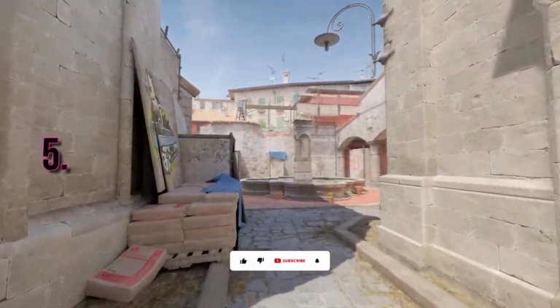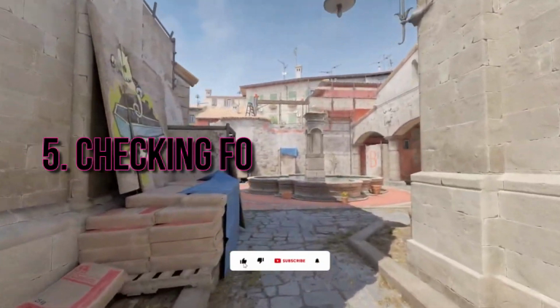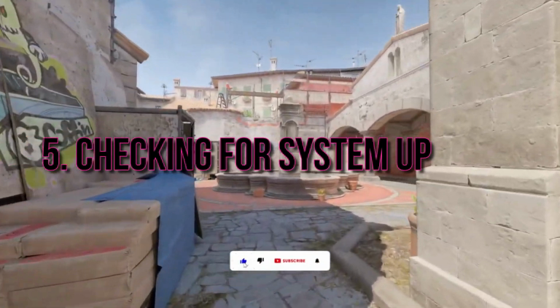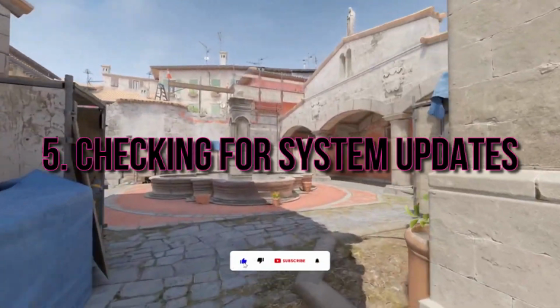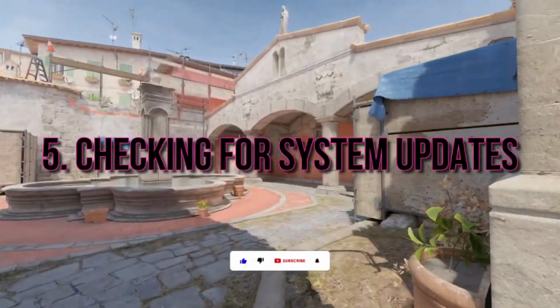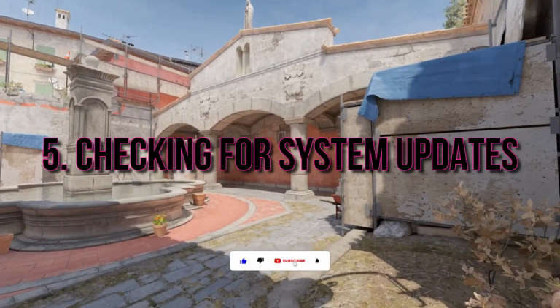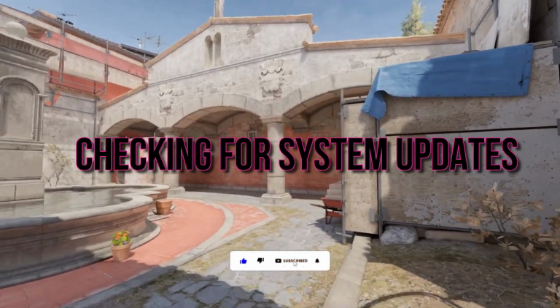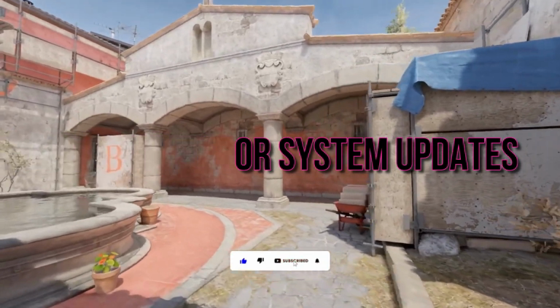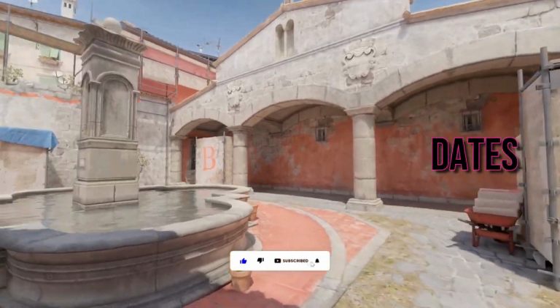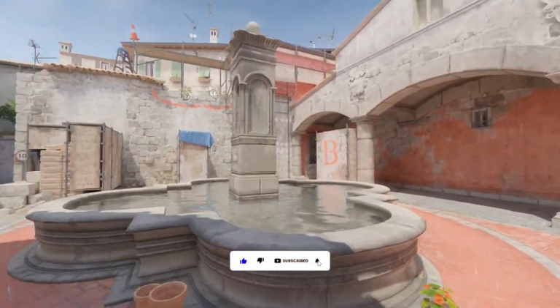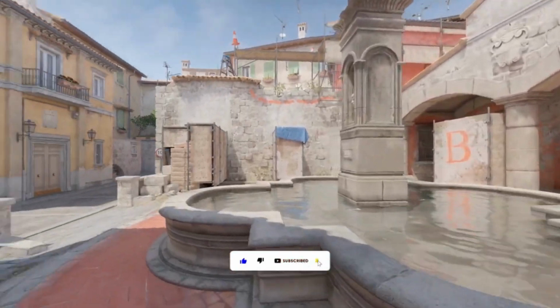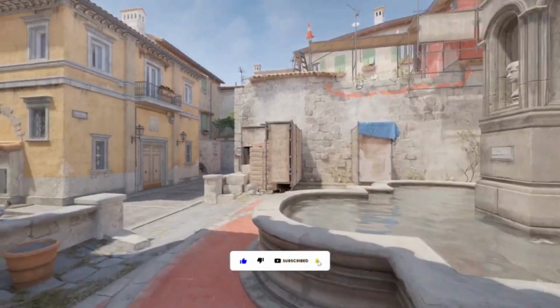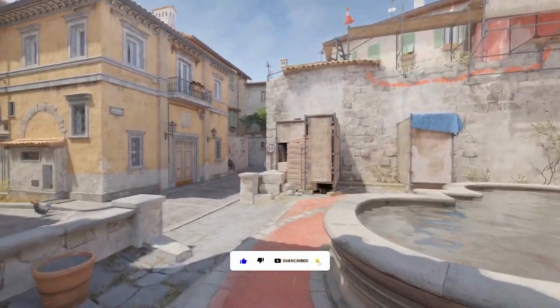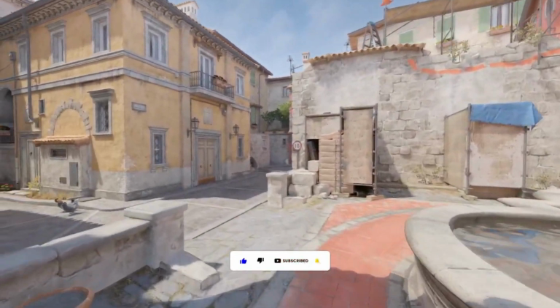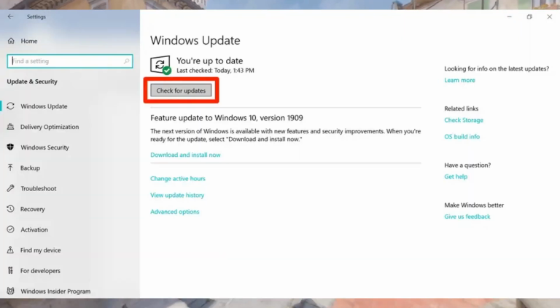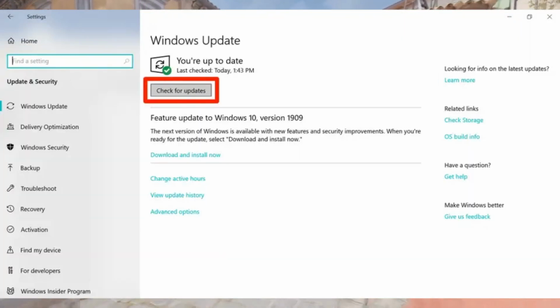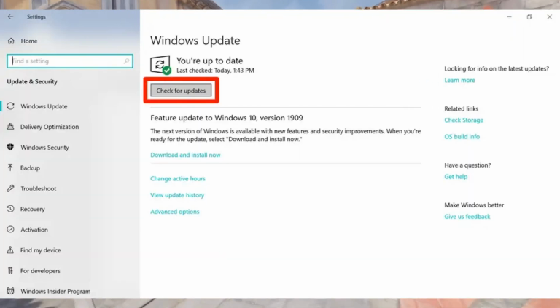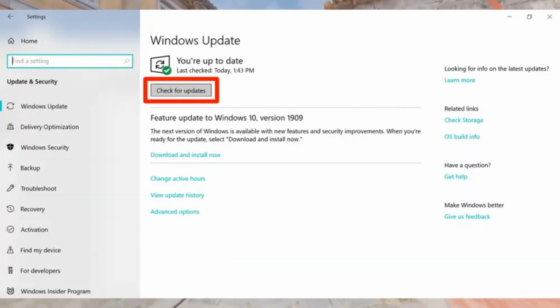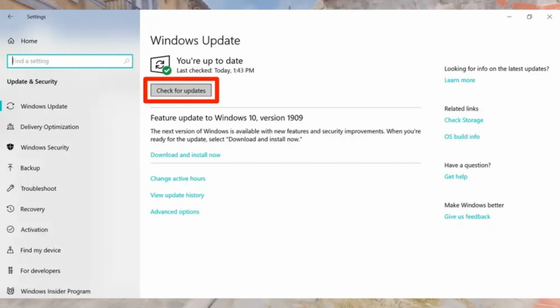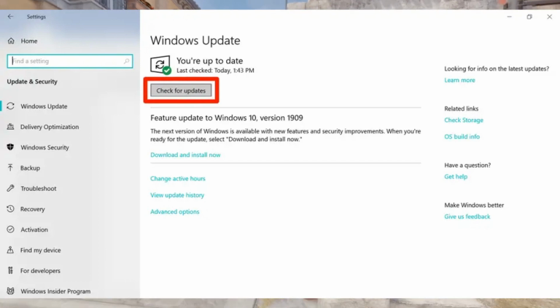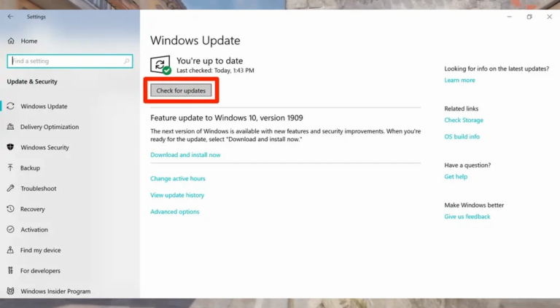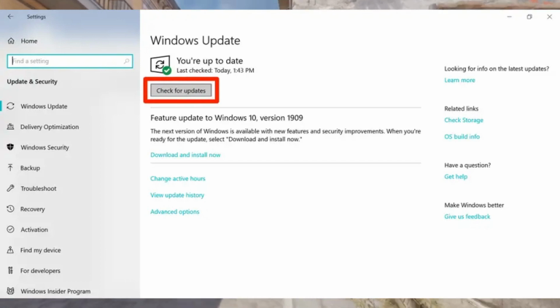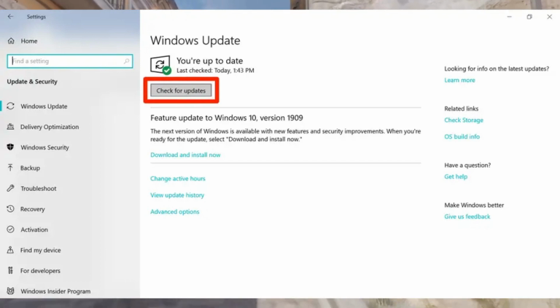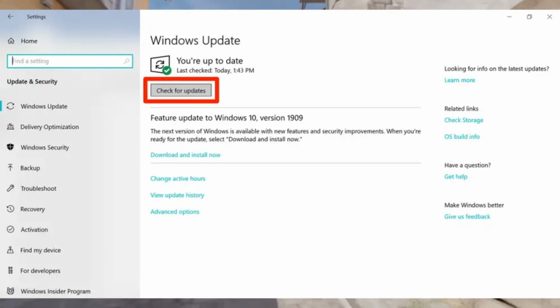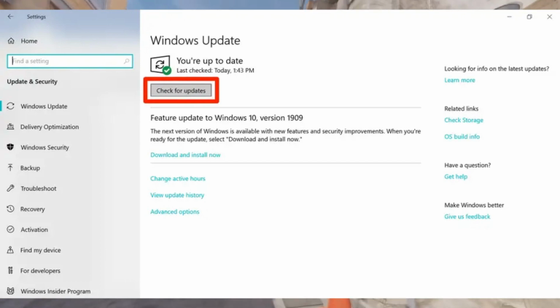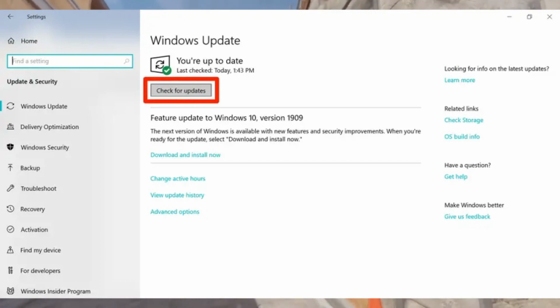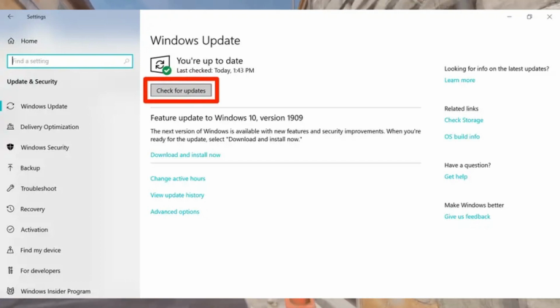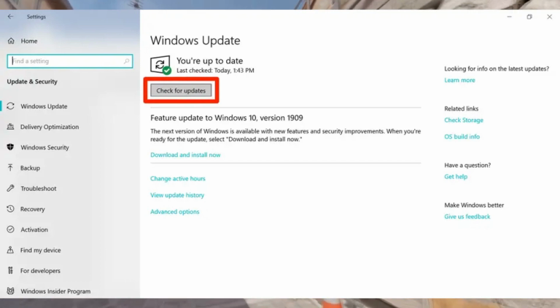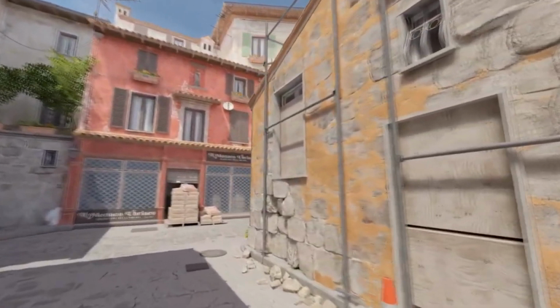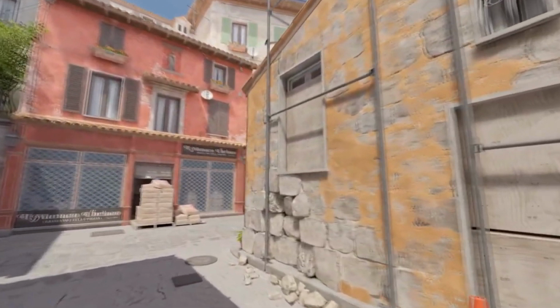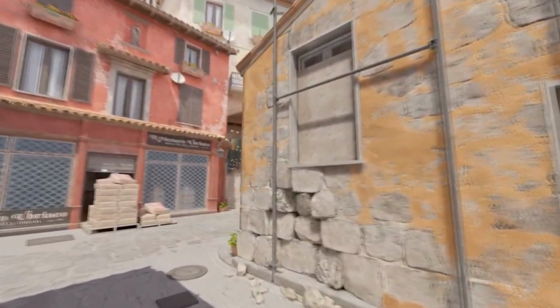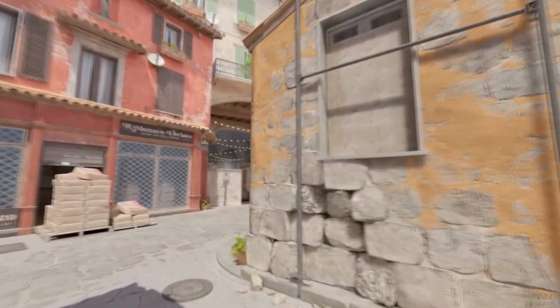Checking for System Updates. Don't forget your operating system. Make sure it's up-to-date with the latest updates and patches. System updates can fix compatibility issues that might be triggering CS2 stutters.